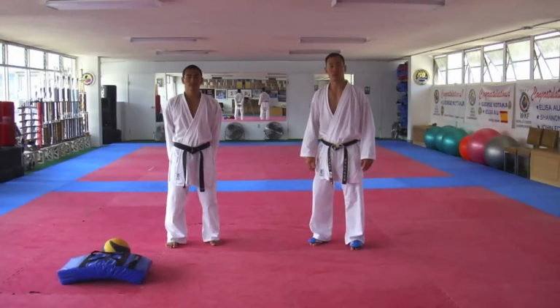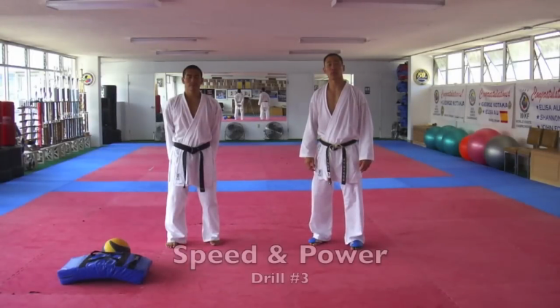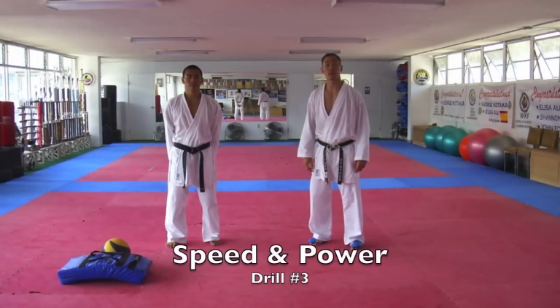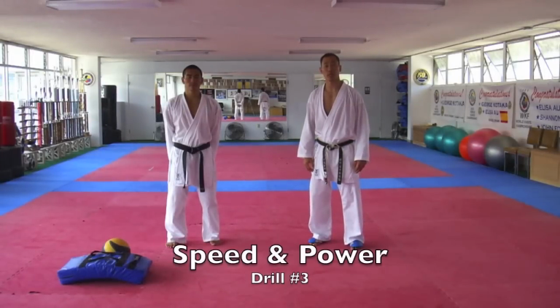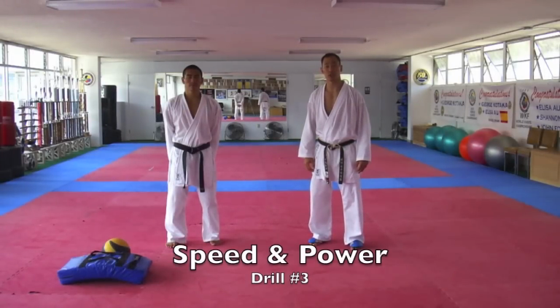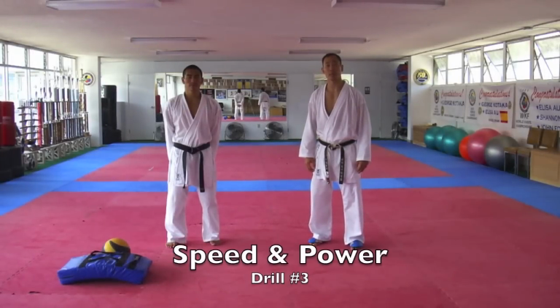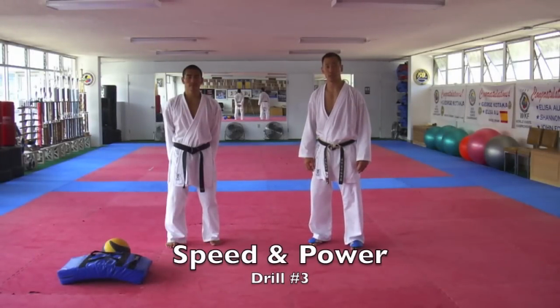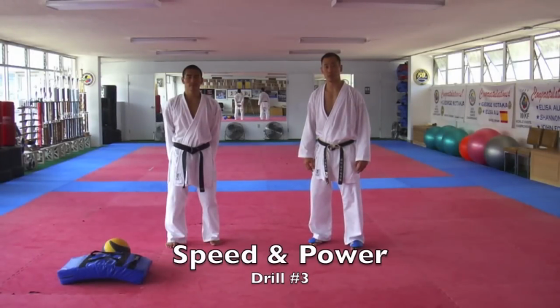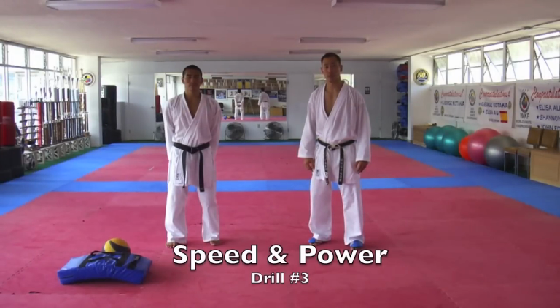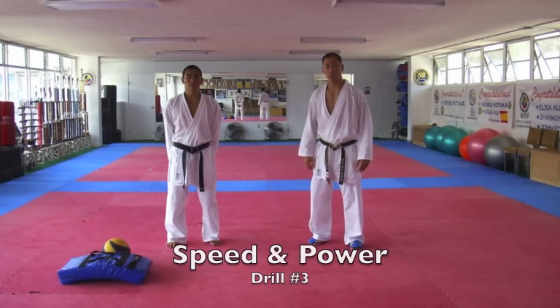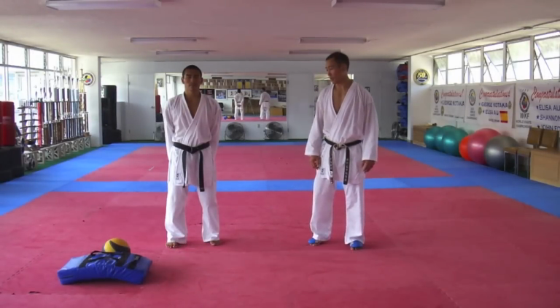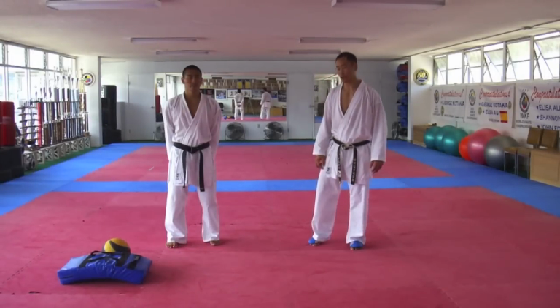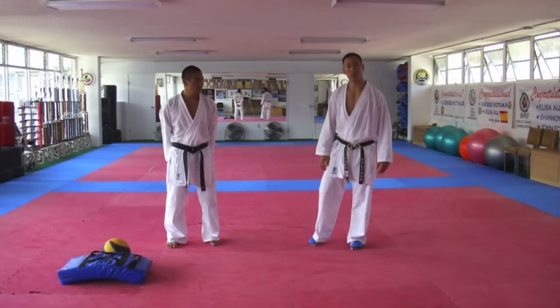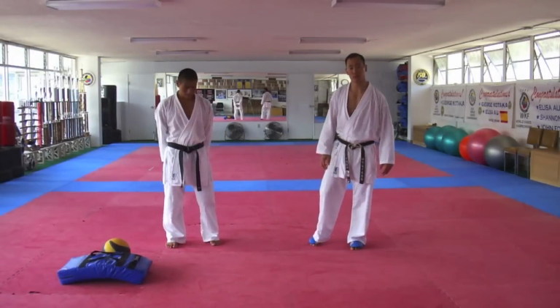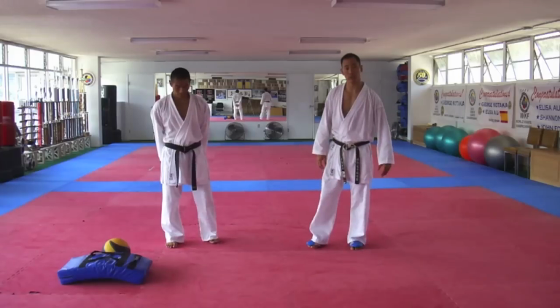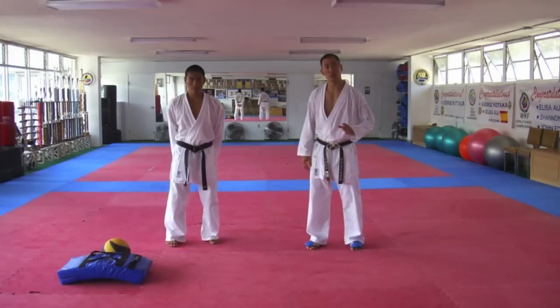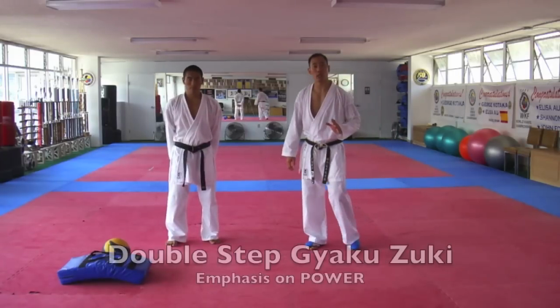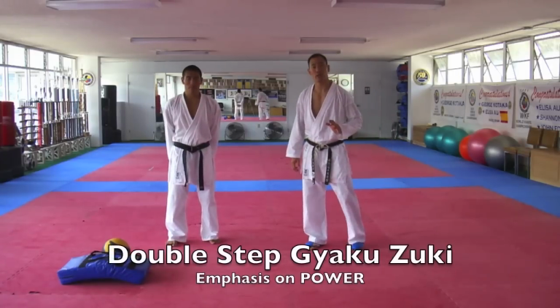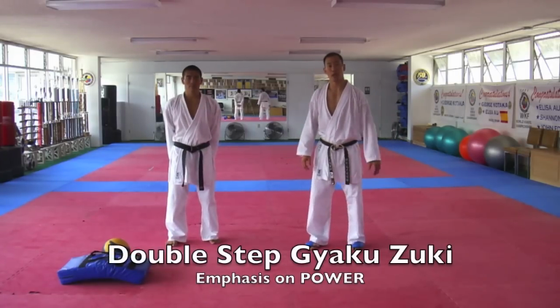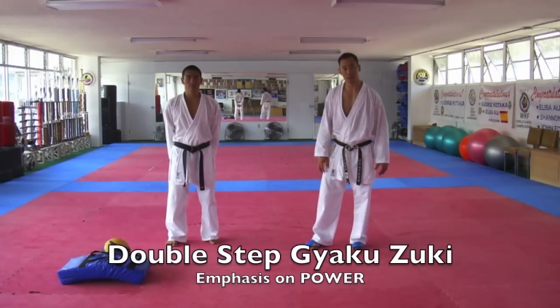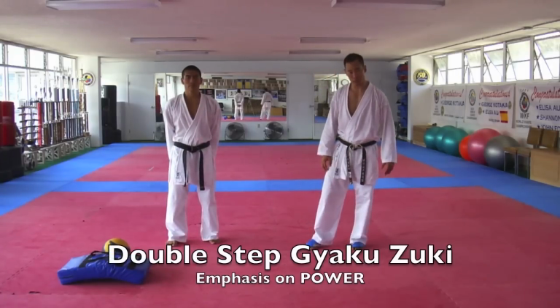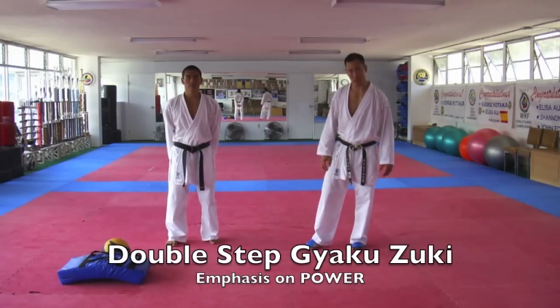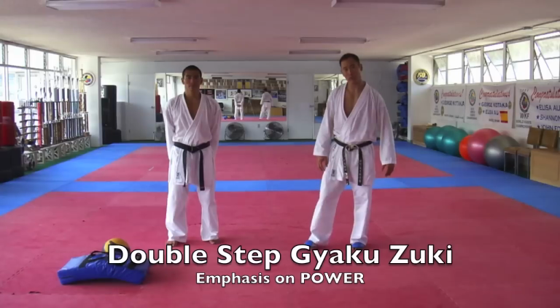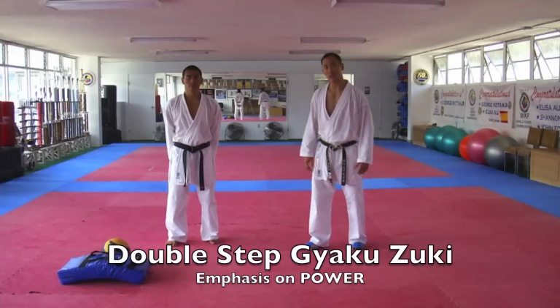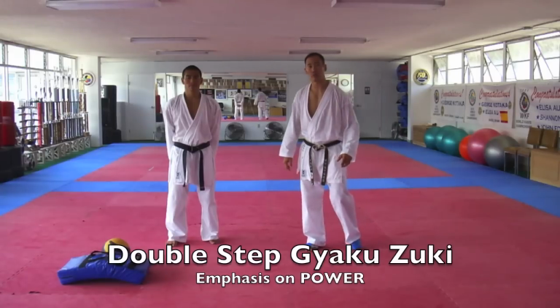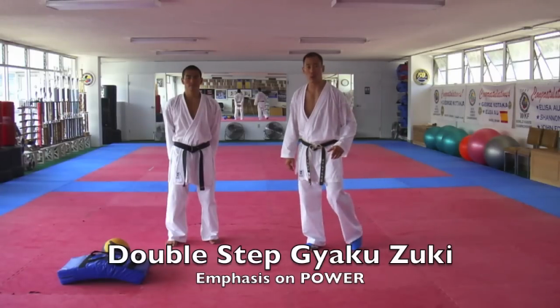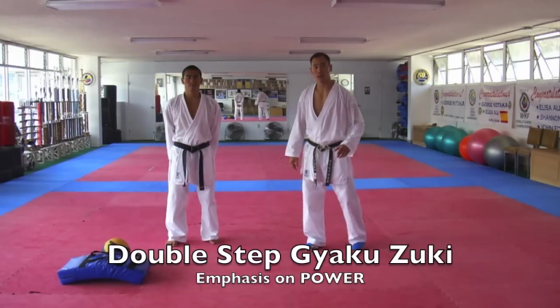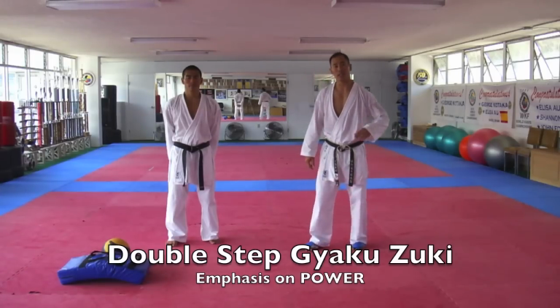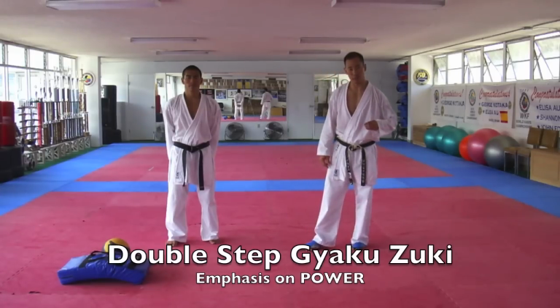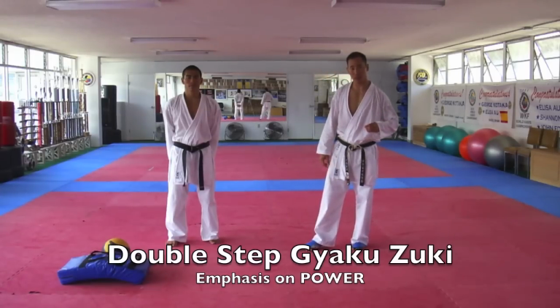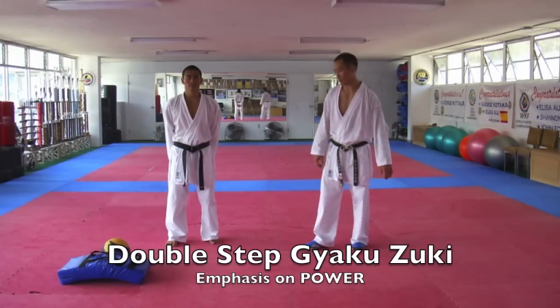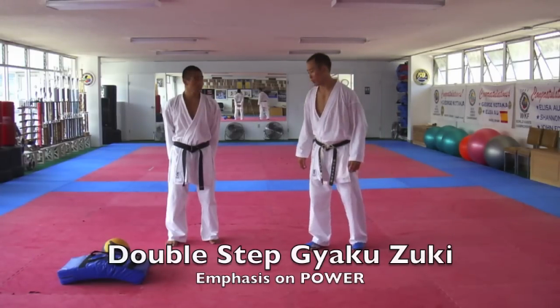Next we're going to cover number 3 in our speed and power series. This drill we're going to do is still working on the double step yakuzuki. We're going to think about it a little bit more for power instead of speed.